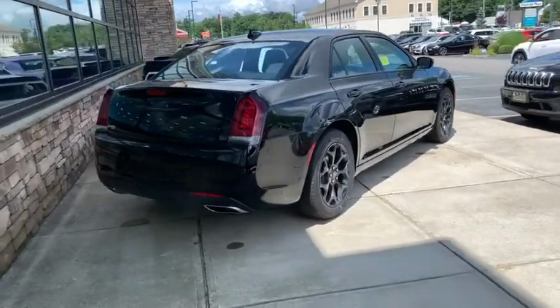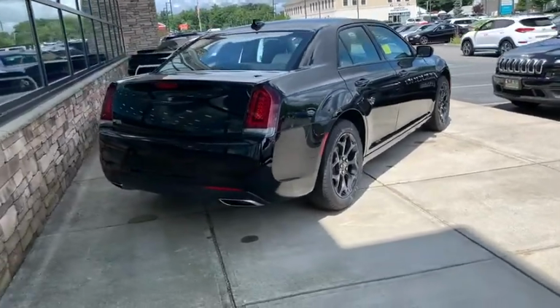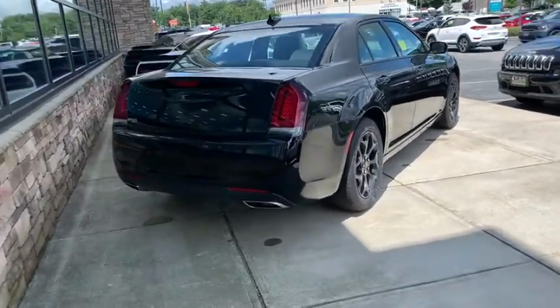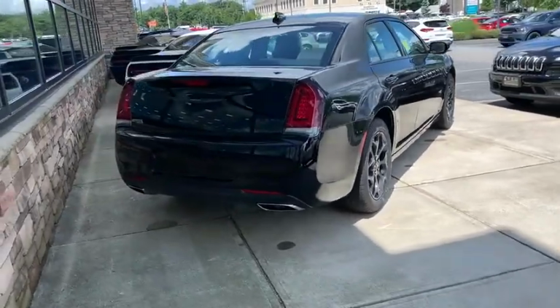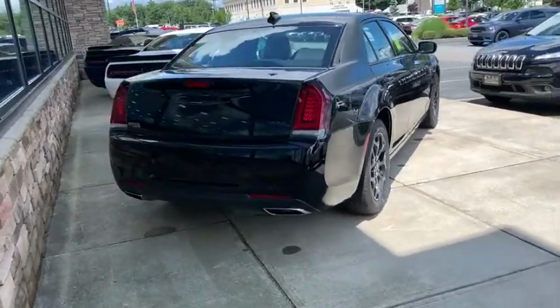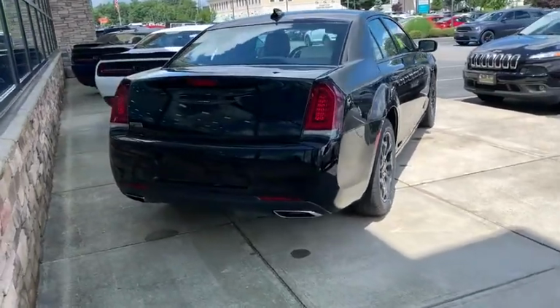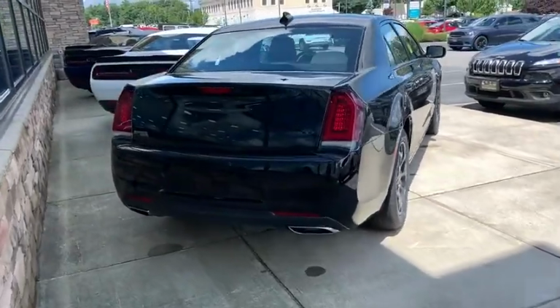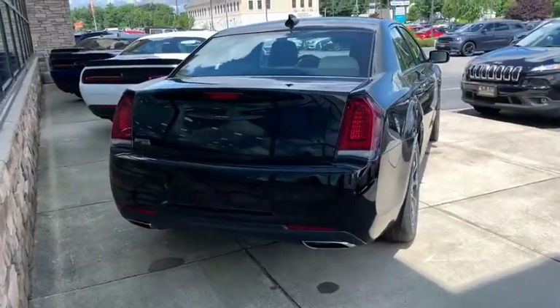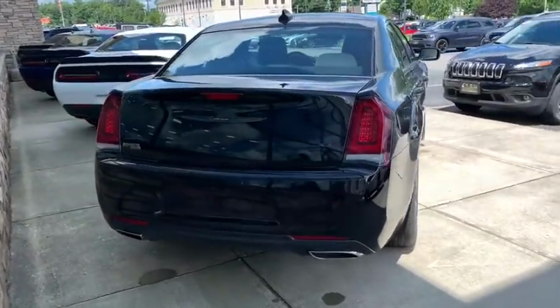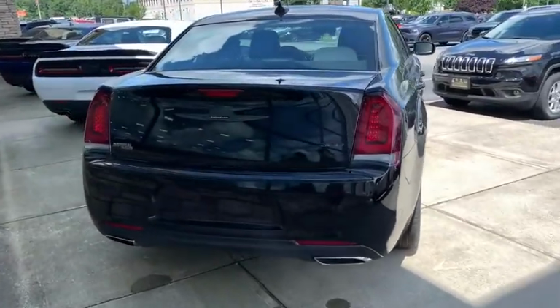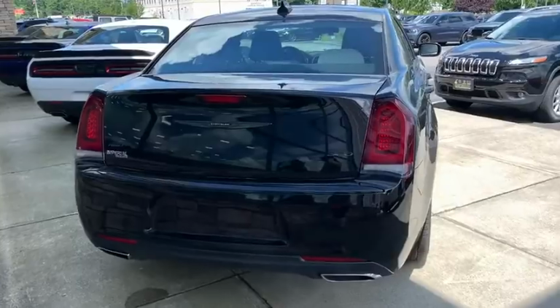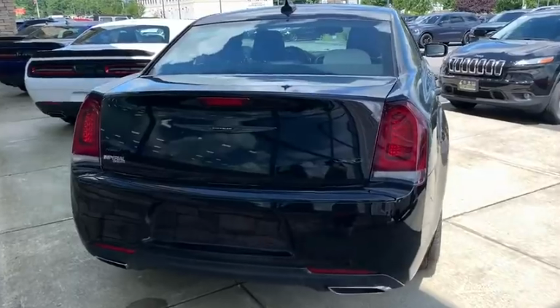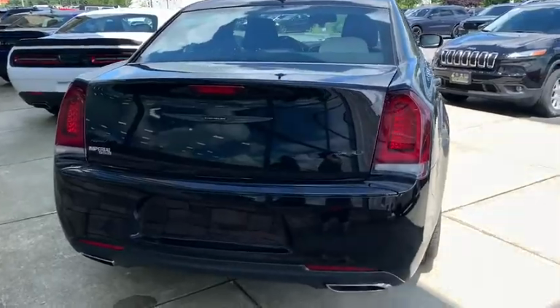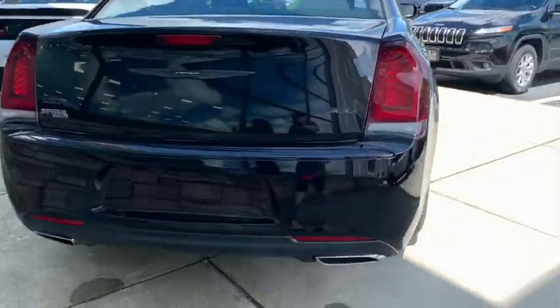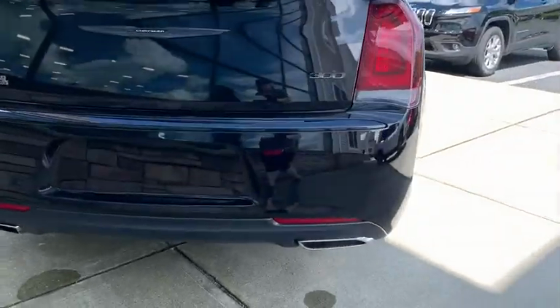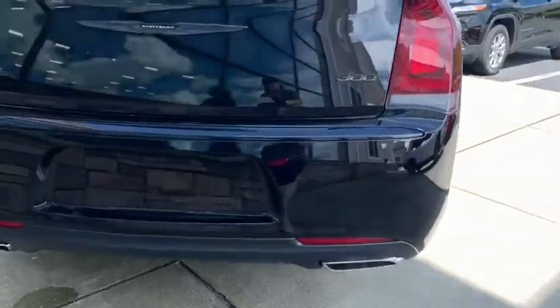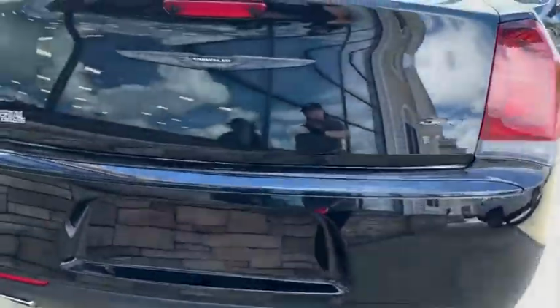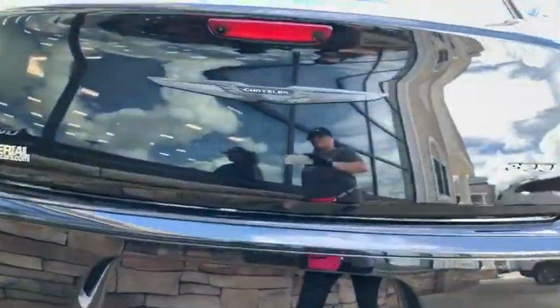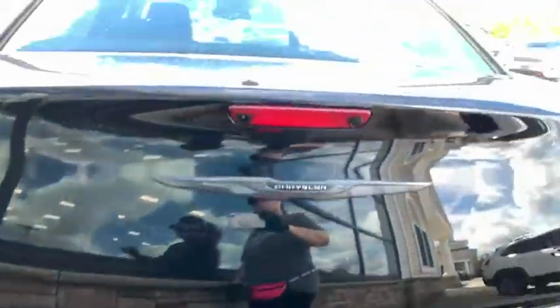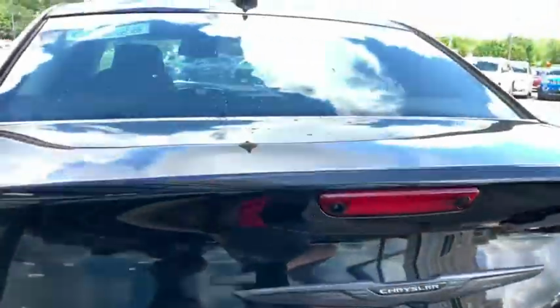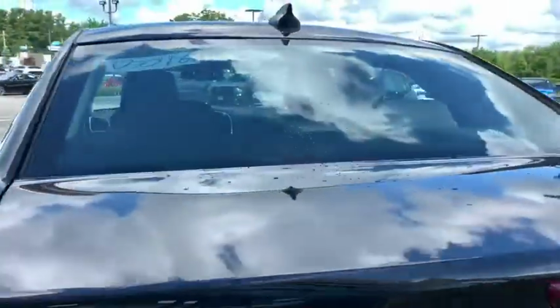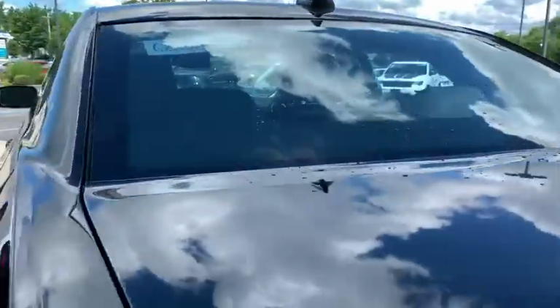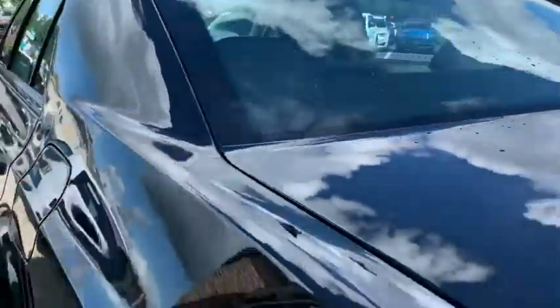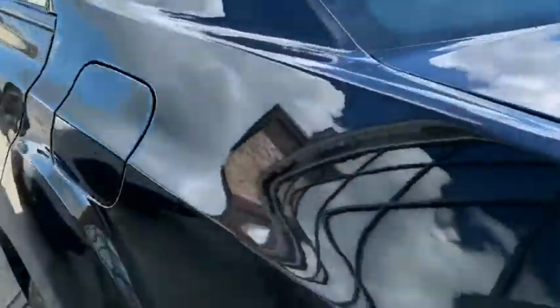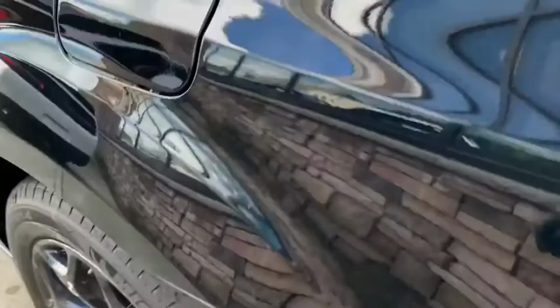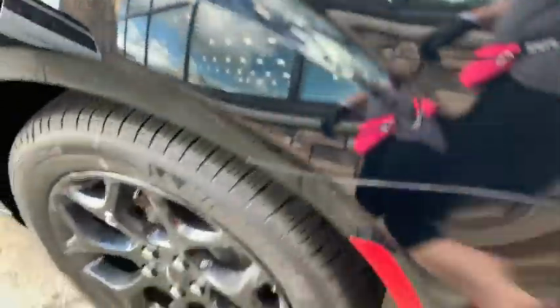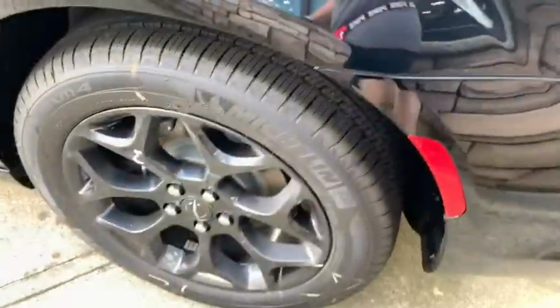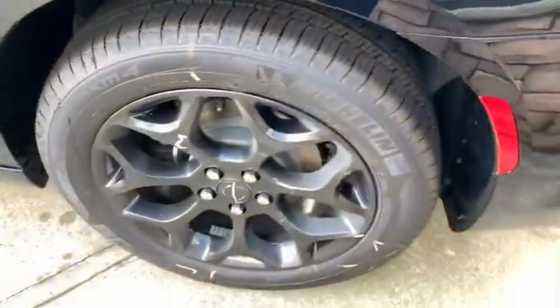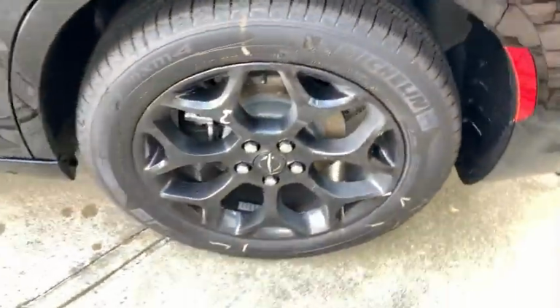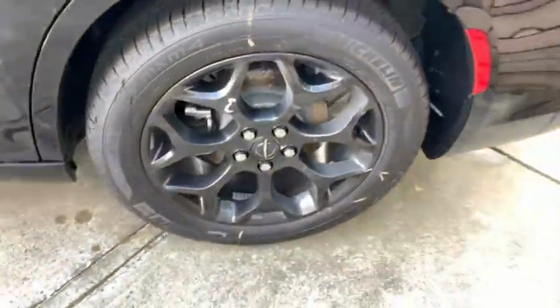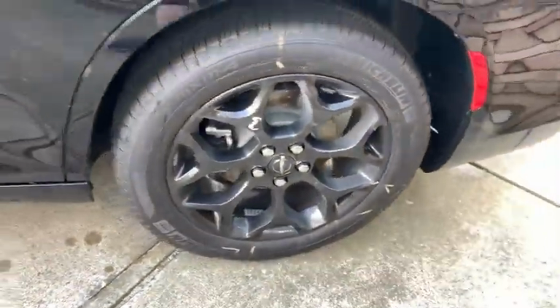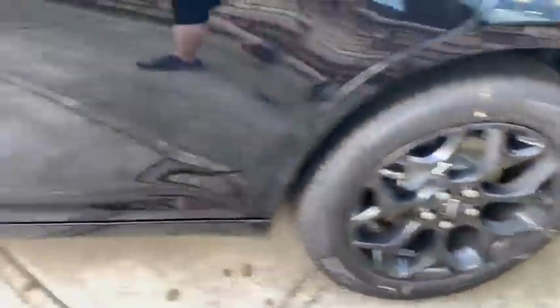Power windows, overhead console, brake assist, panic alarm, remote keyless entry, tachometer, power driver's seat, front reading lamps, sport appearance package, and front bucket seats.